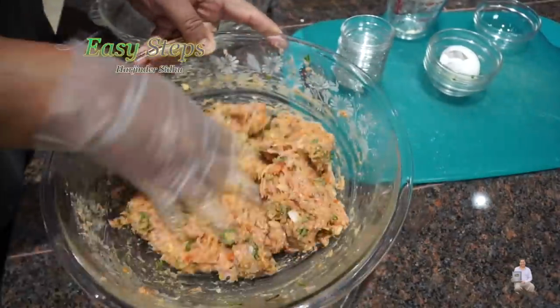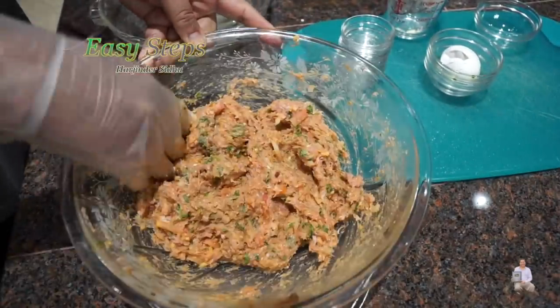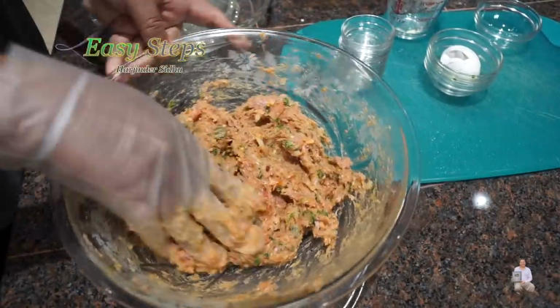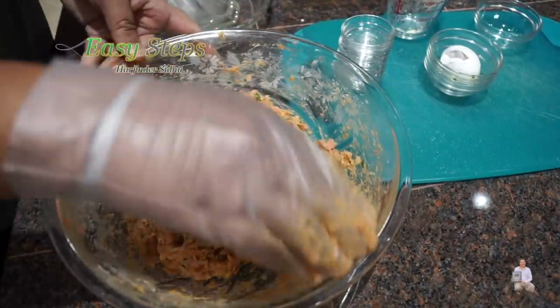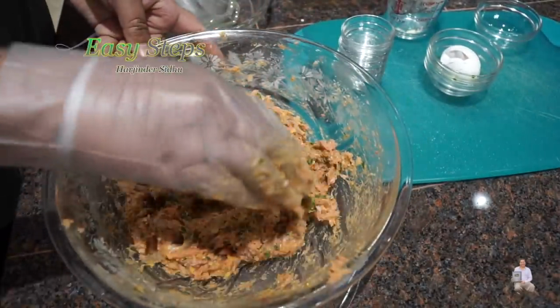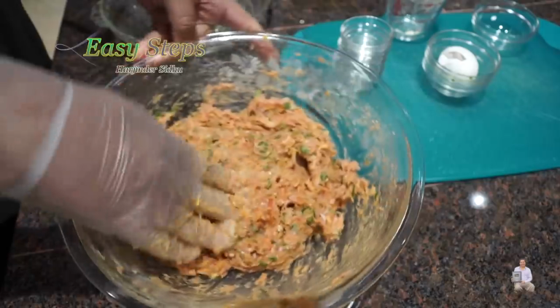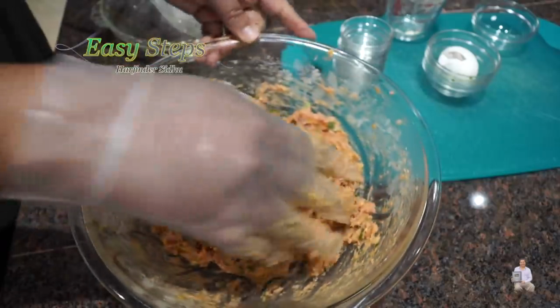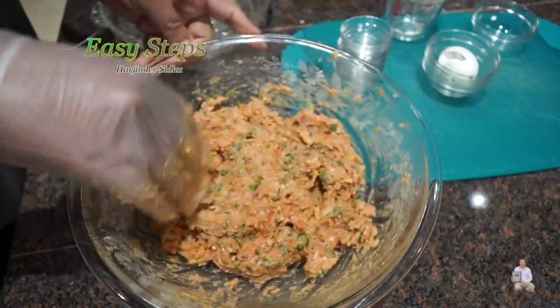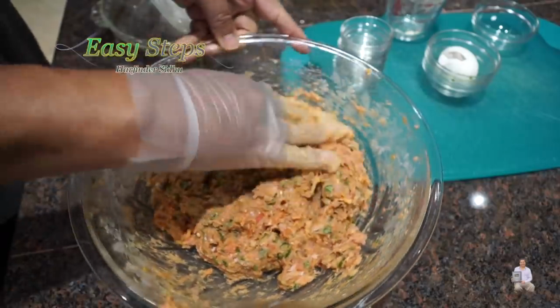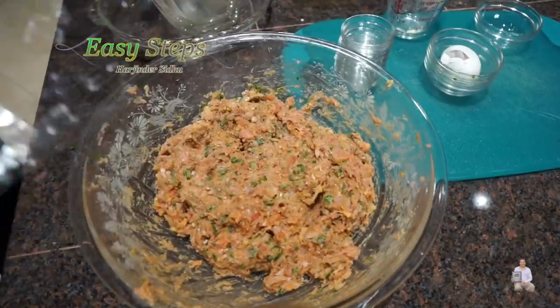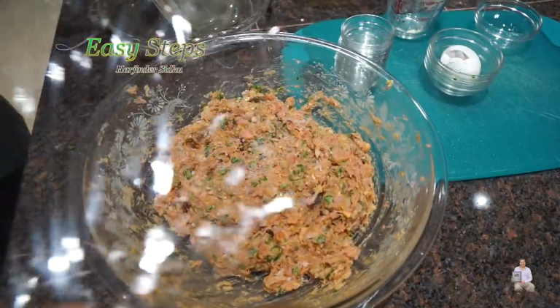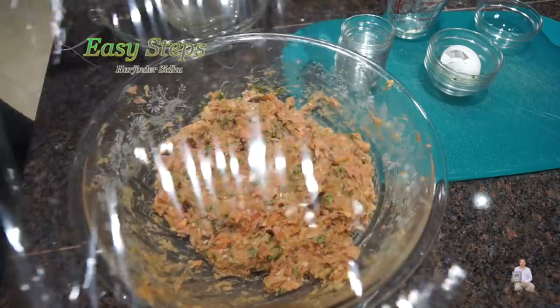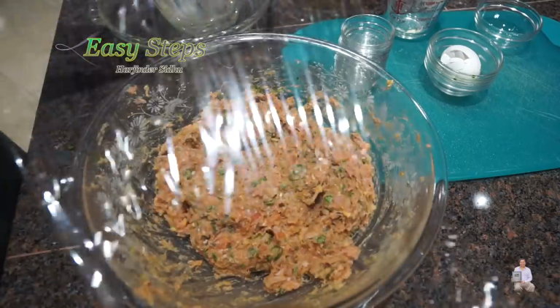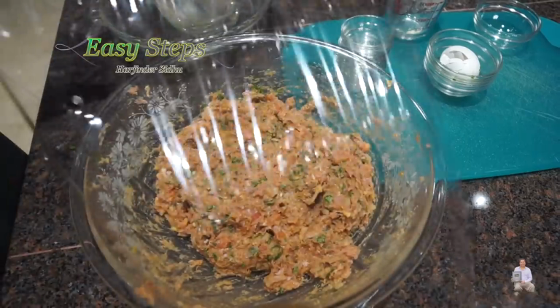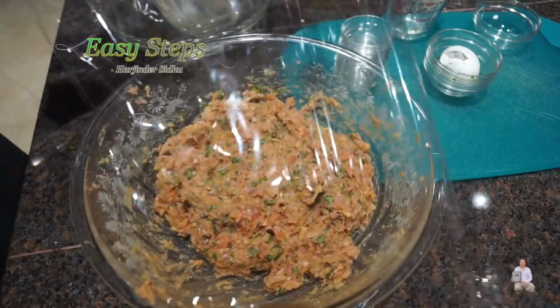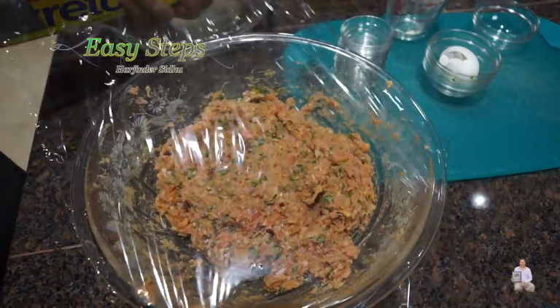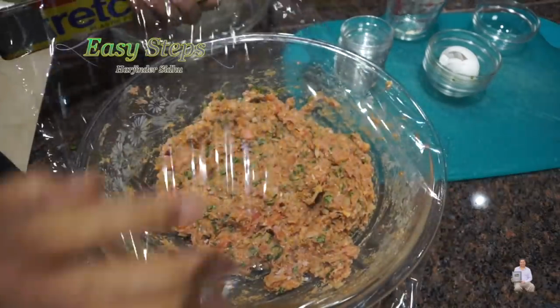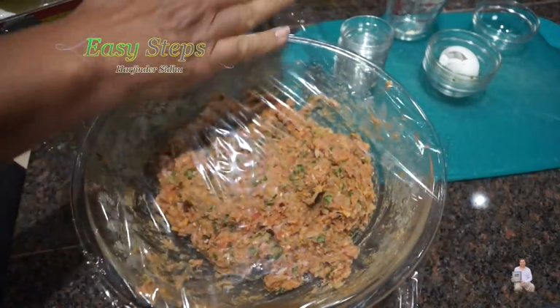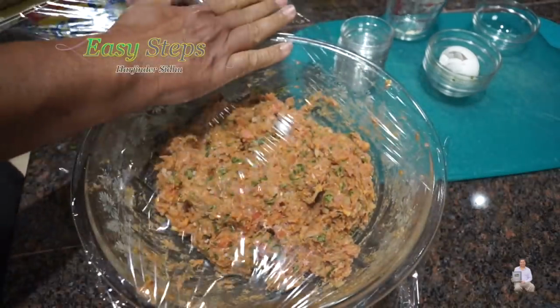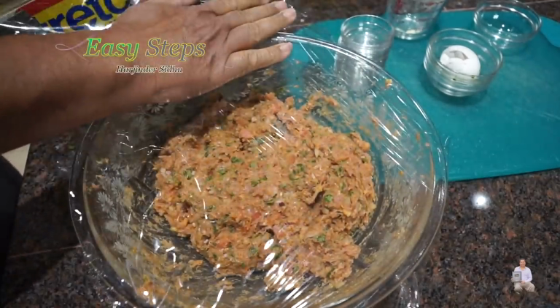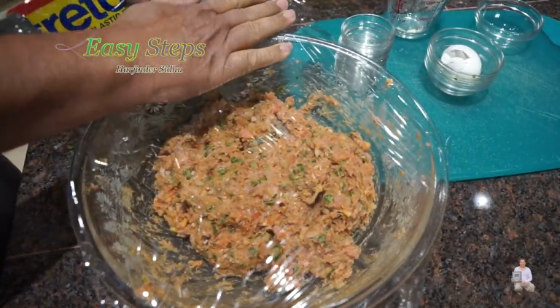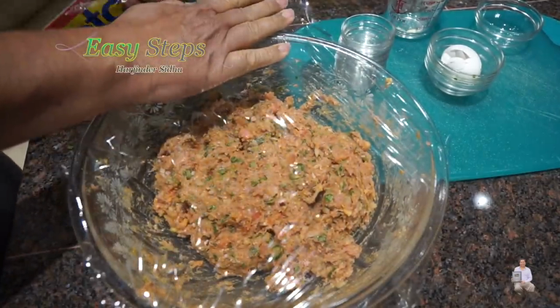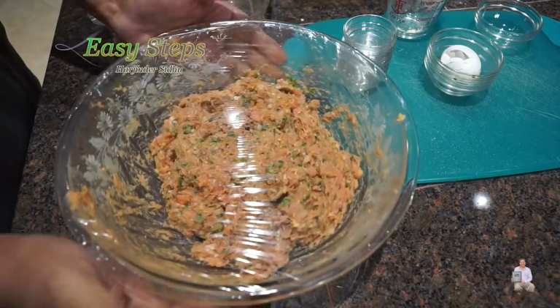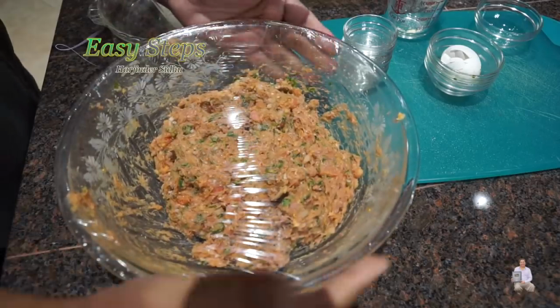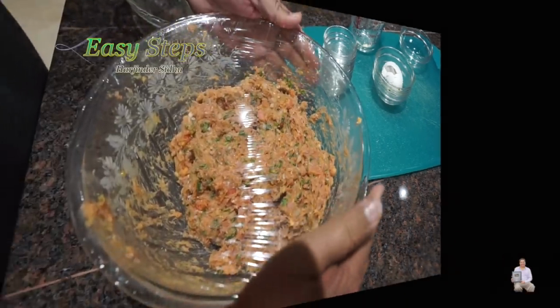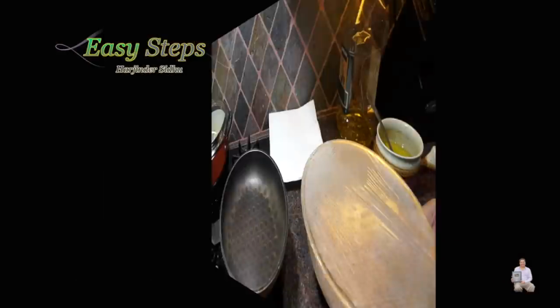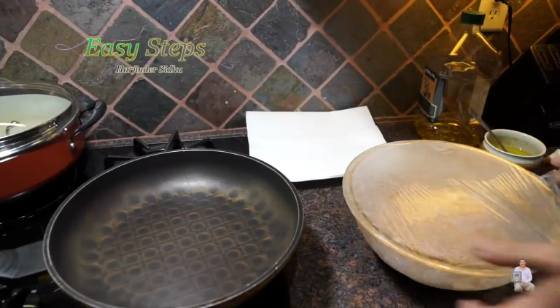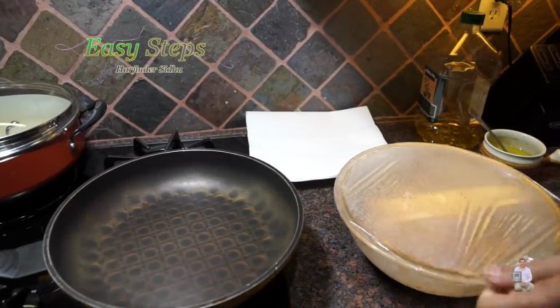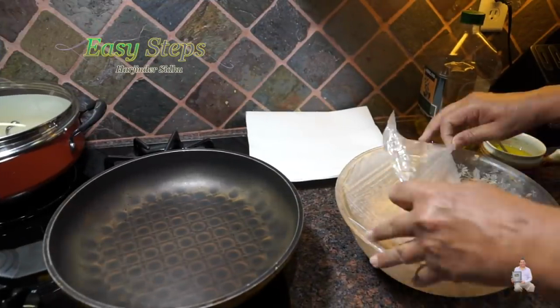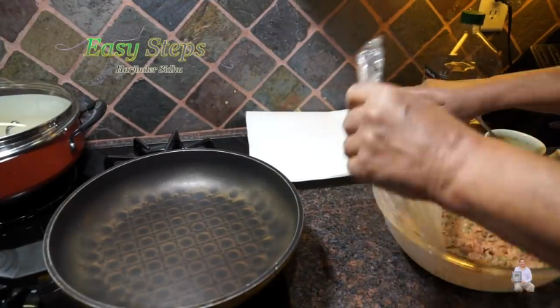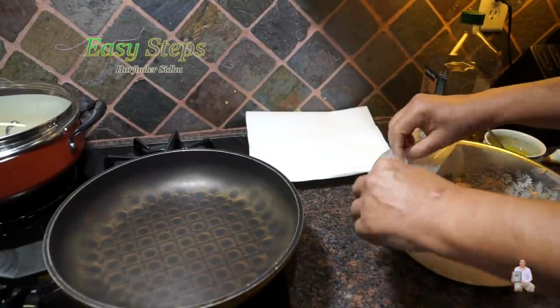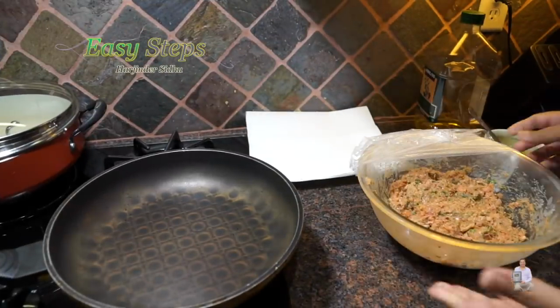Once it's nicely combined, this is how it's going to look. I'm going to get the plastic wrap and put this in the freezer for 20 minutes. This is how it looks after taking it out of the freezer.